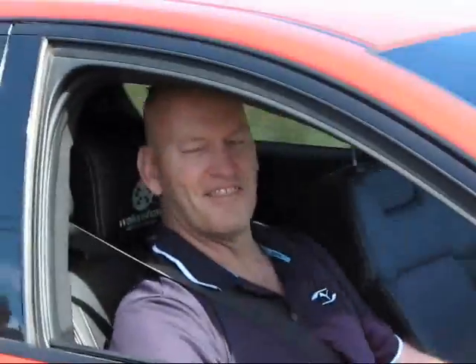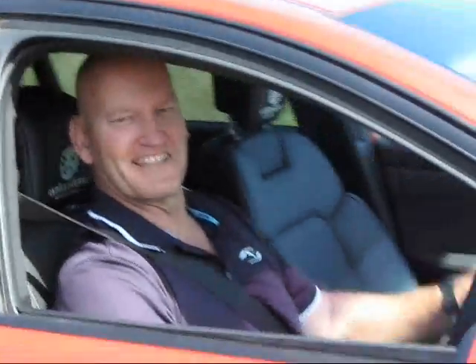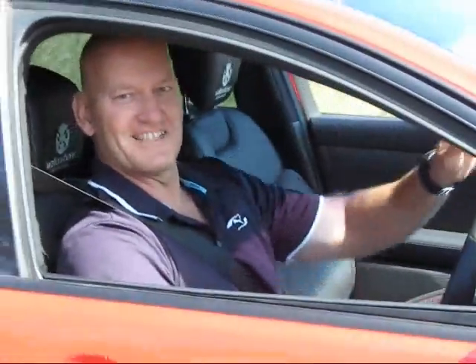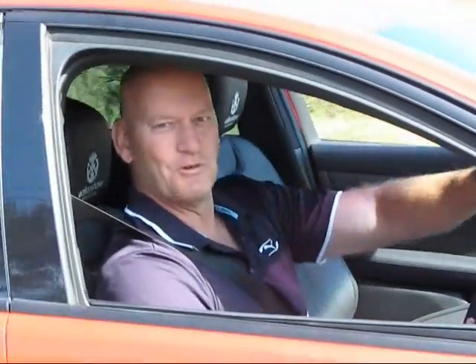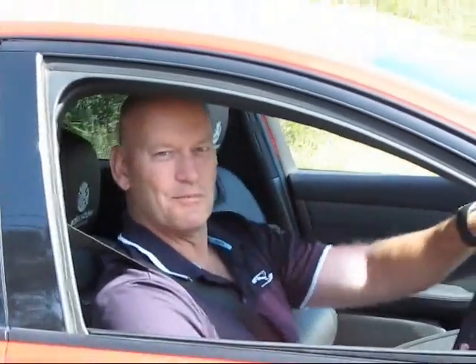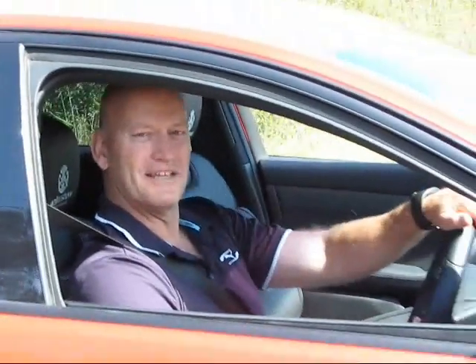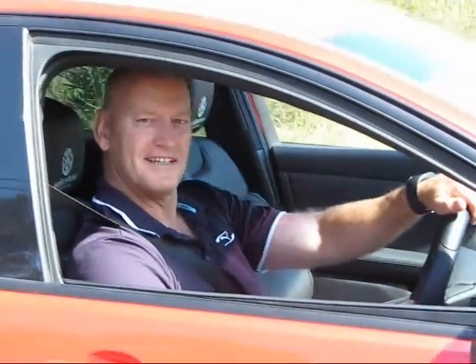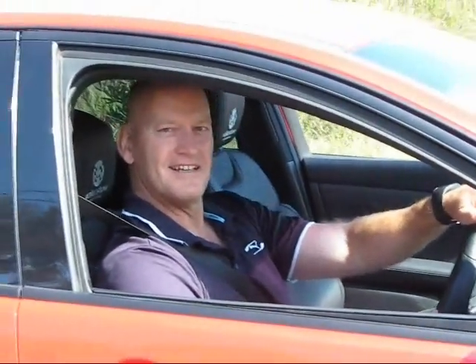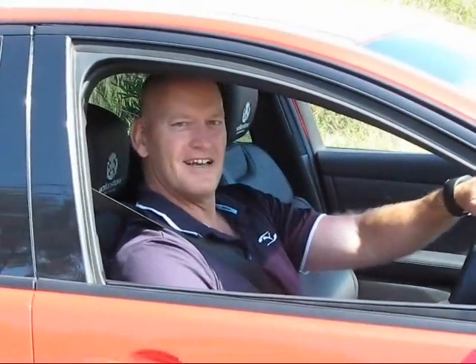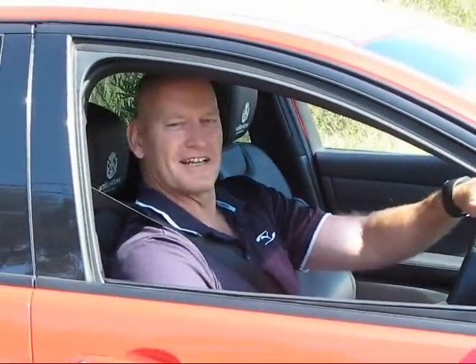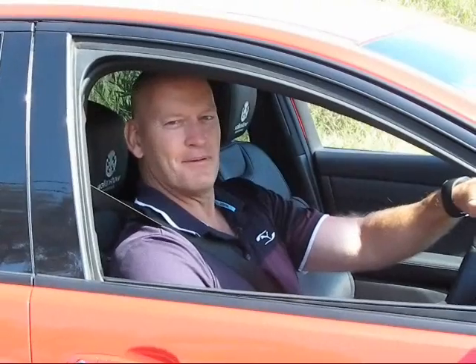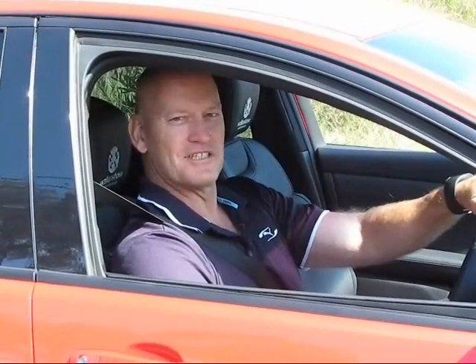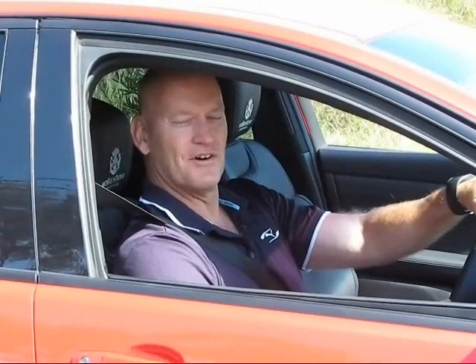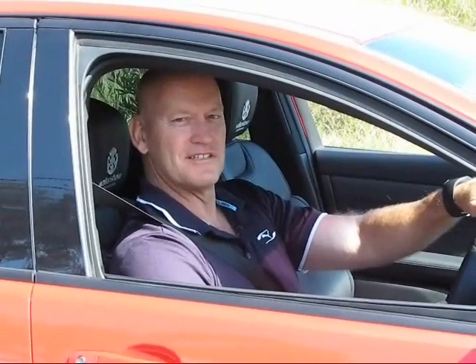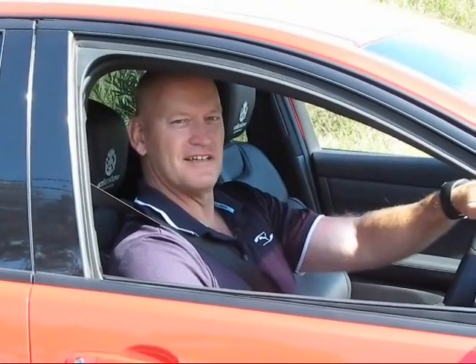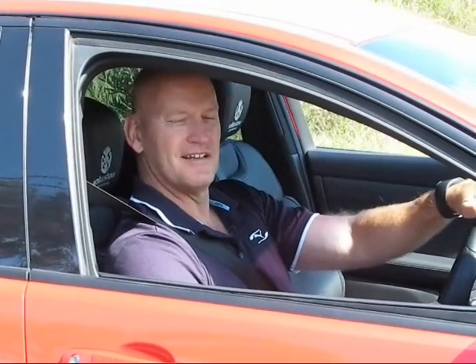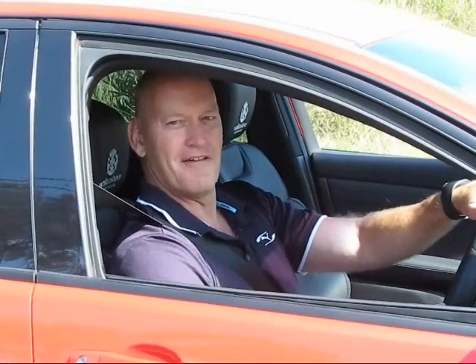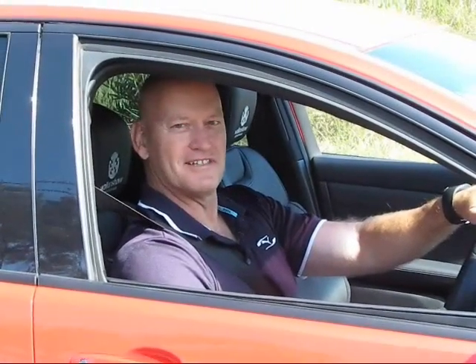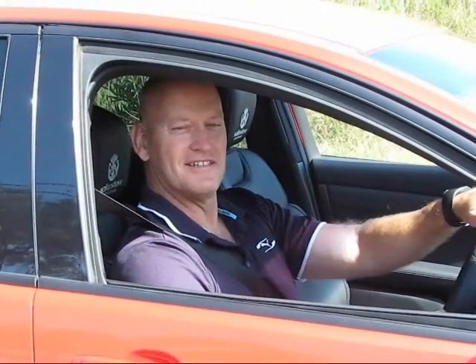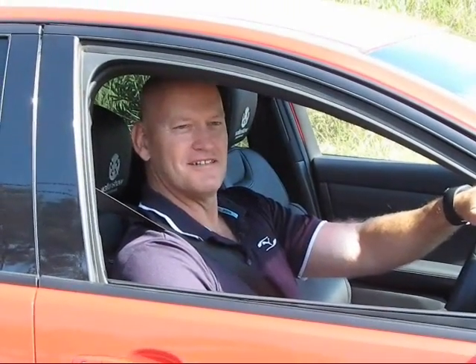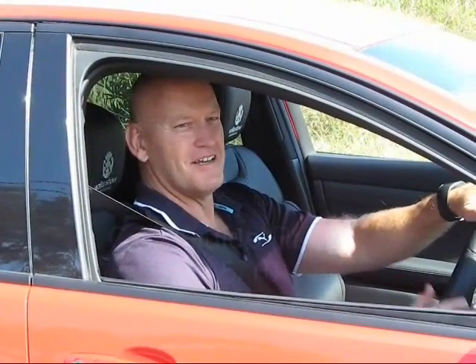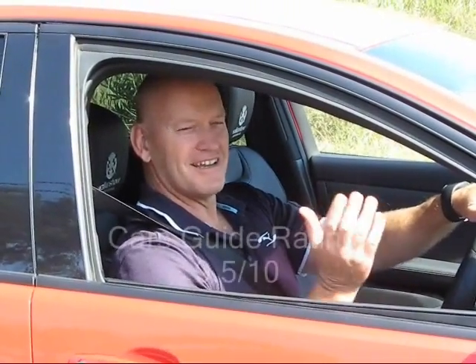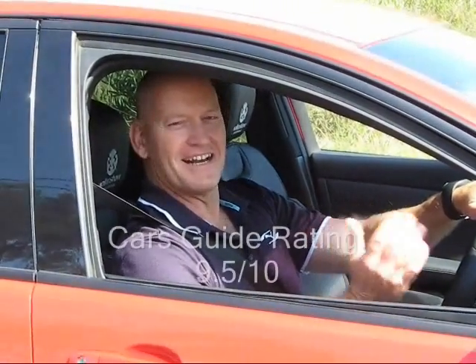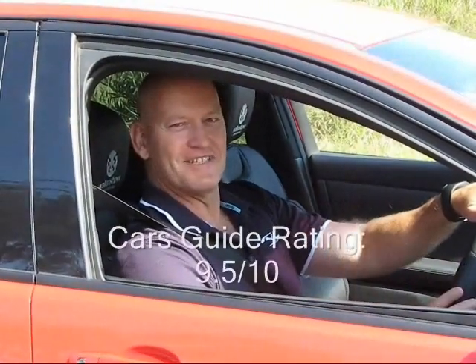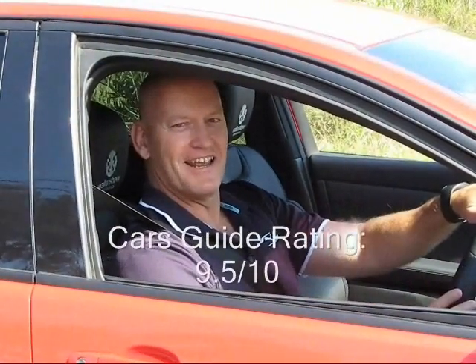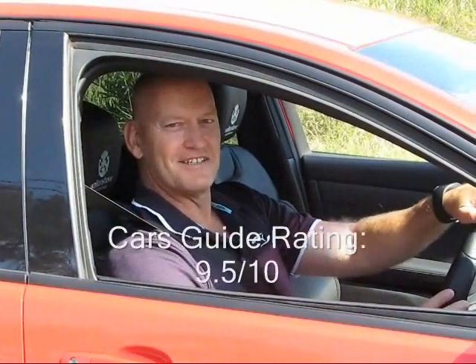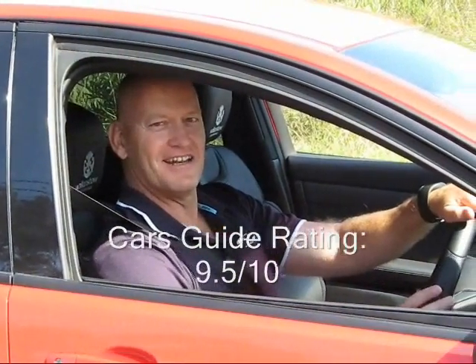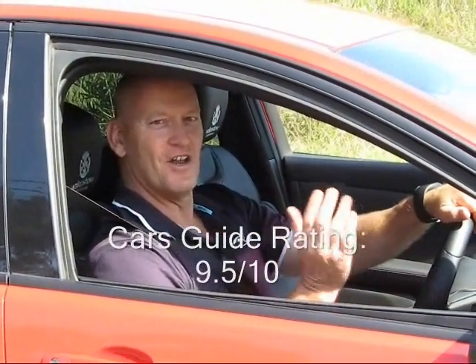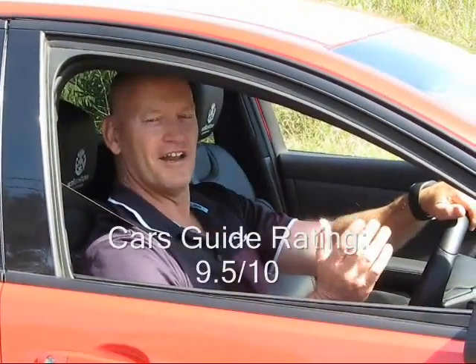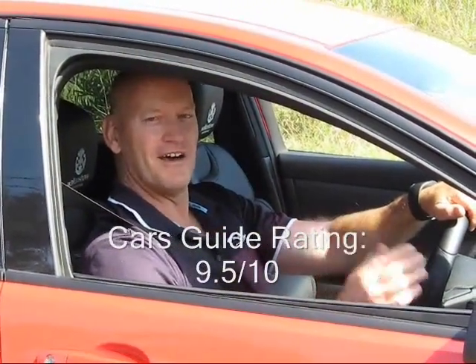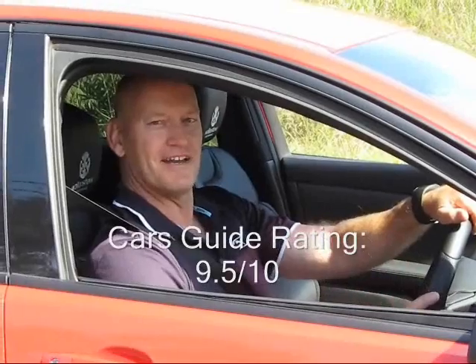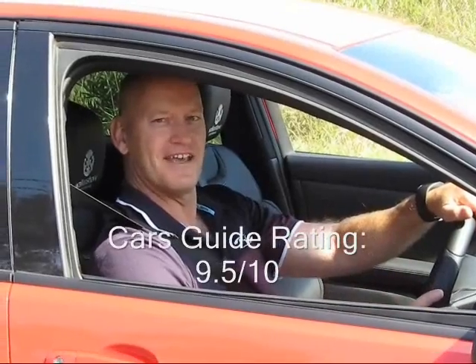This car's an awesome beast. It's a clubby on steroids. Love it. Can't give it a 10 out of 10 — nine and a half out of 10.